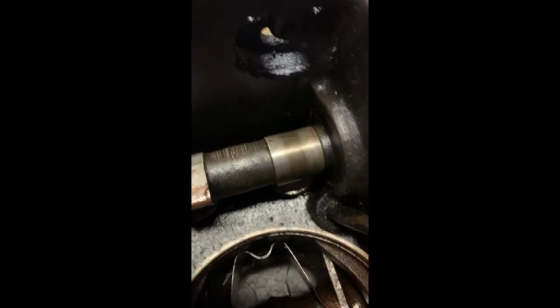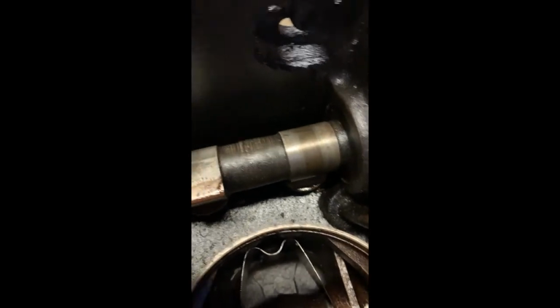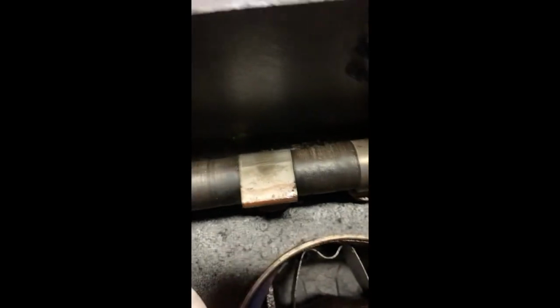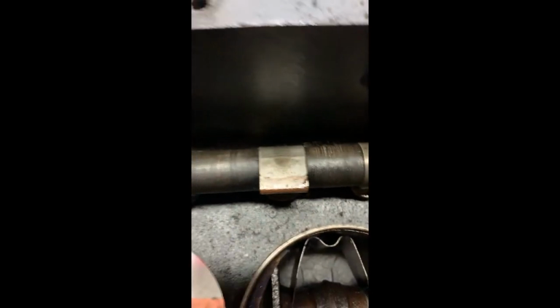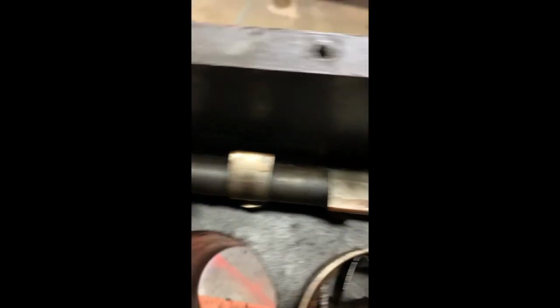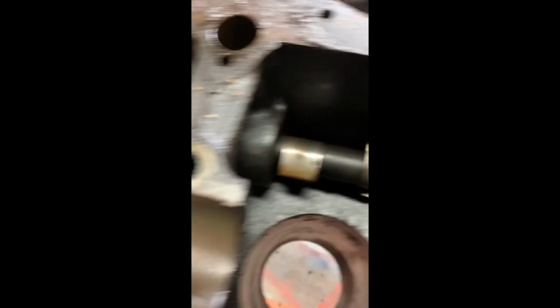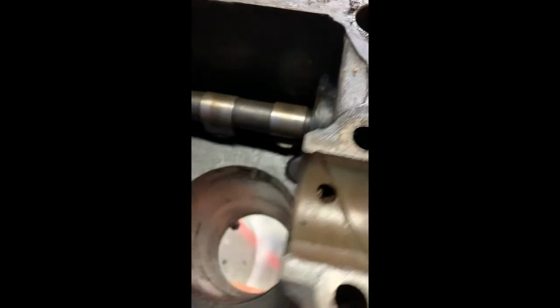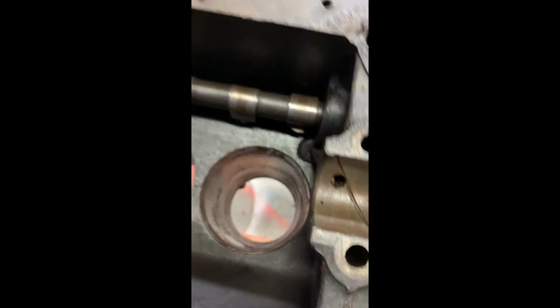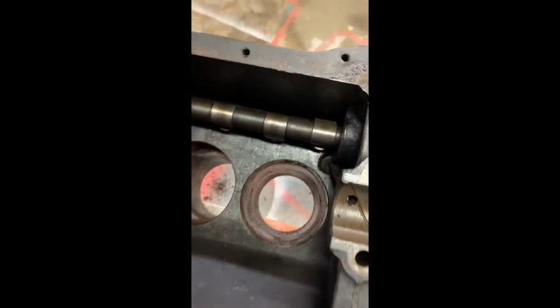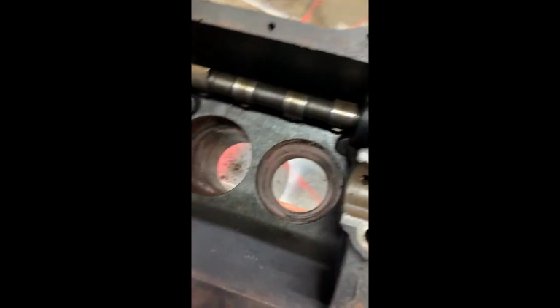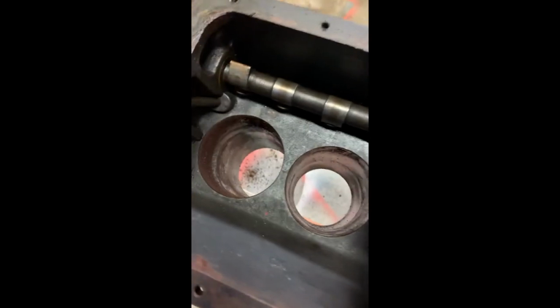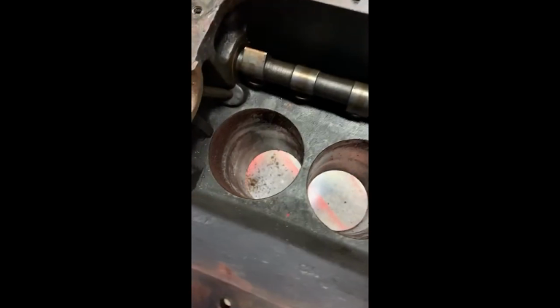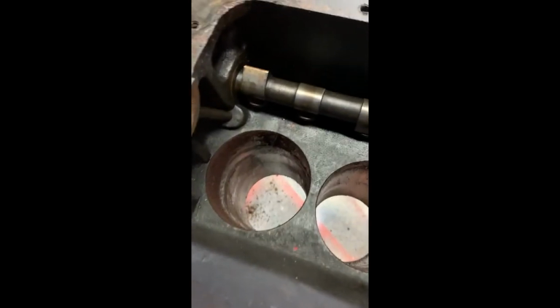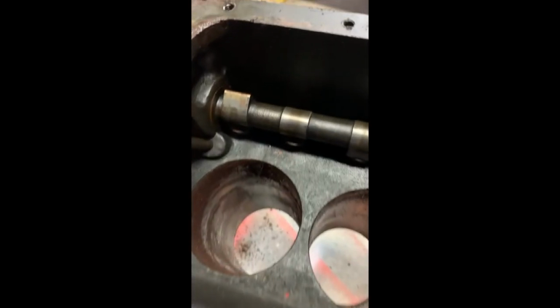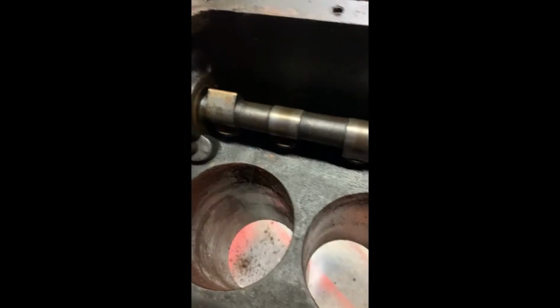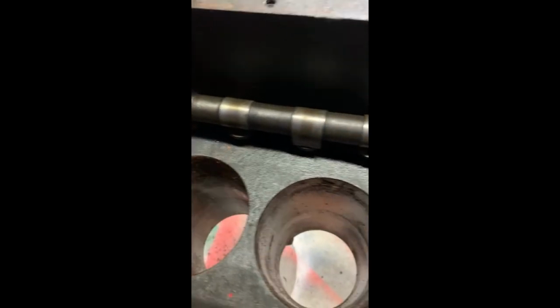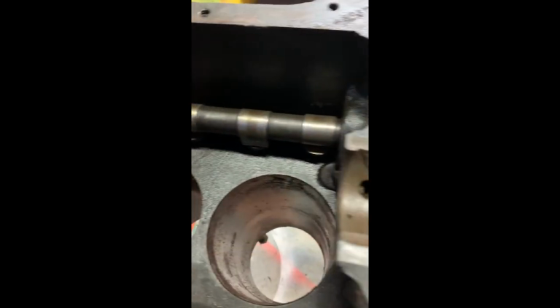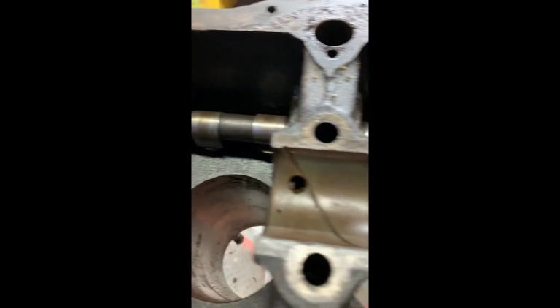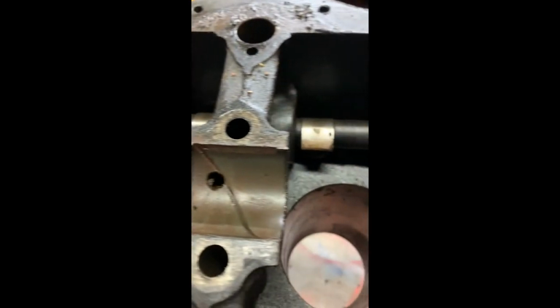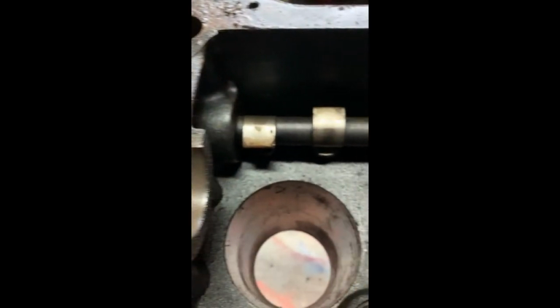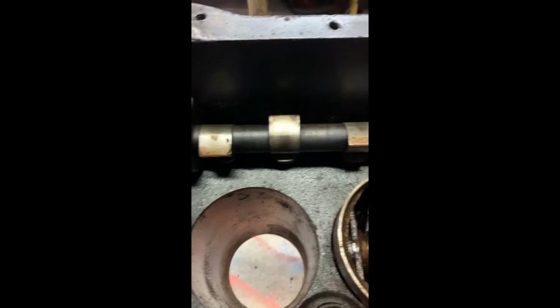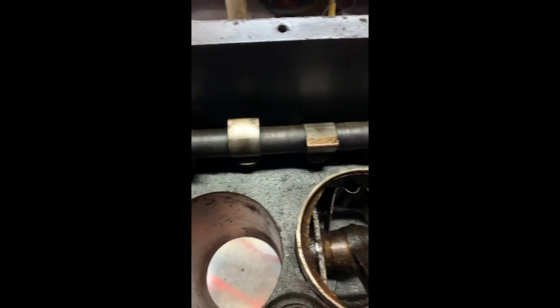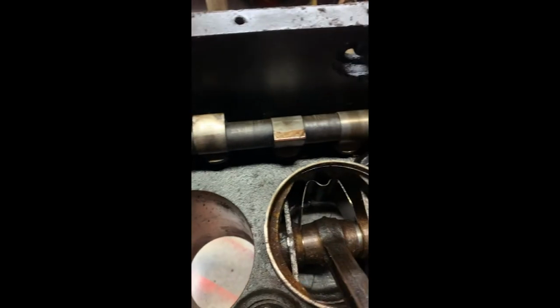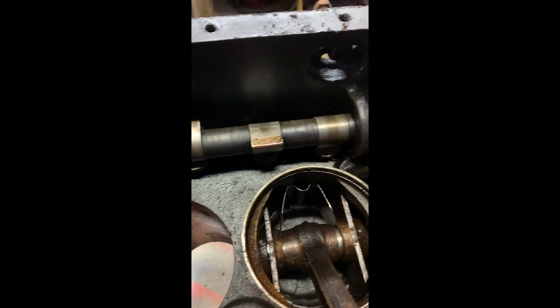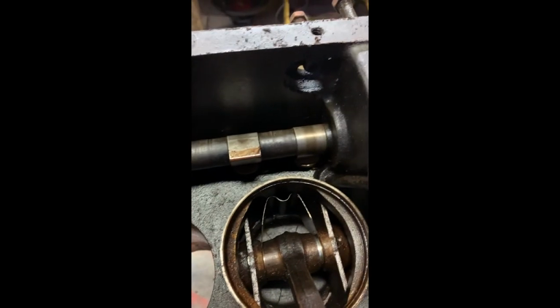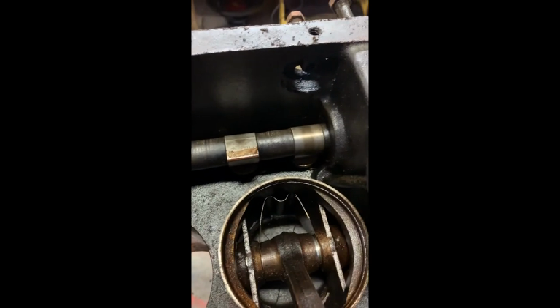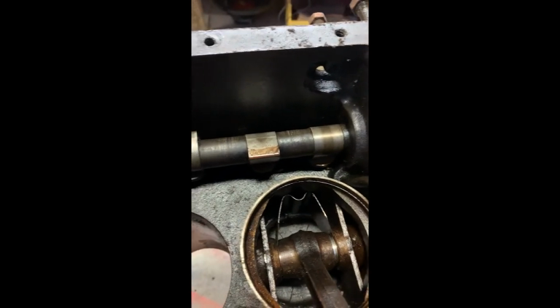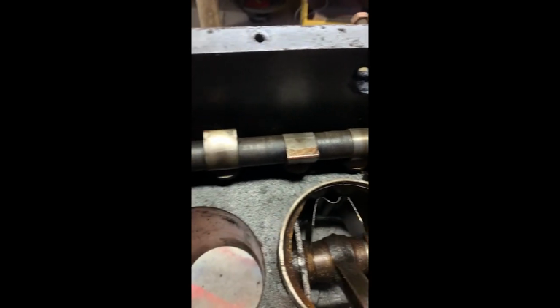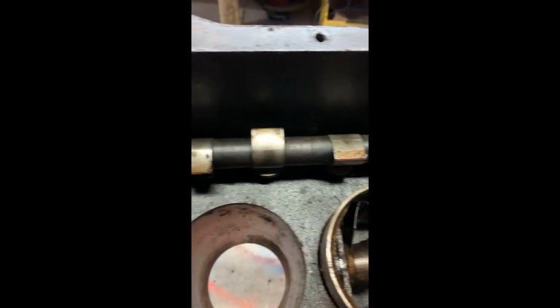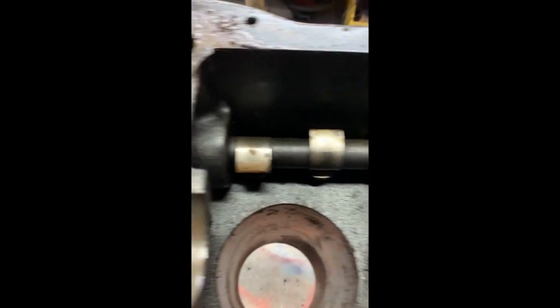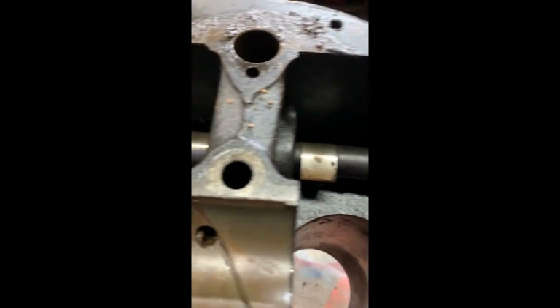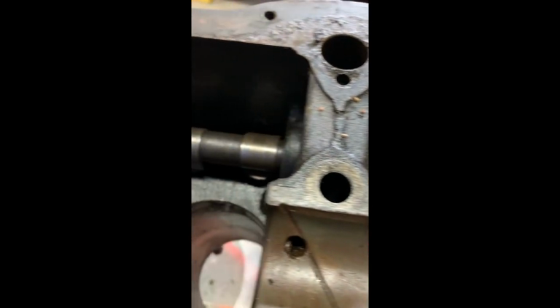Up next we will go through what our repair options are, if any, or what our replacement options are — we'll dive into it.